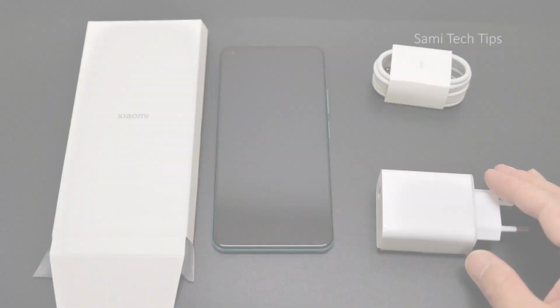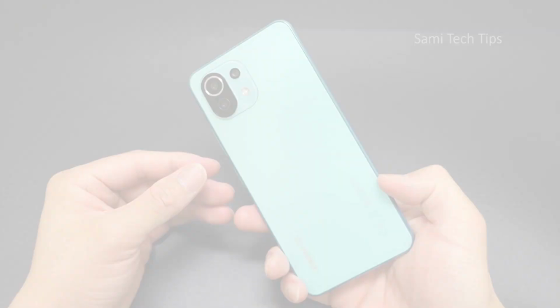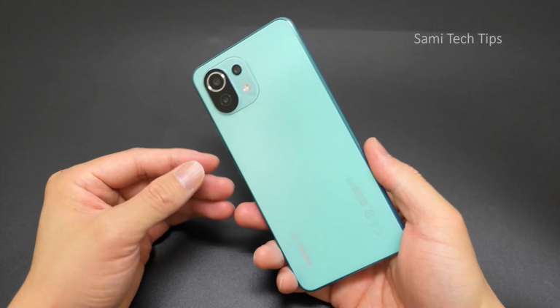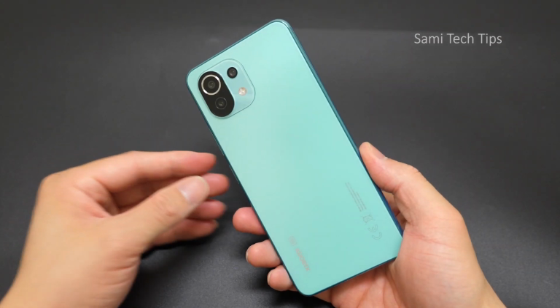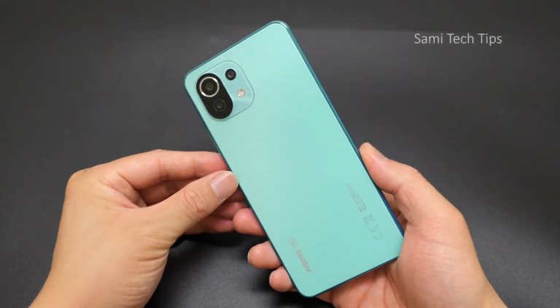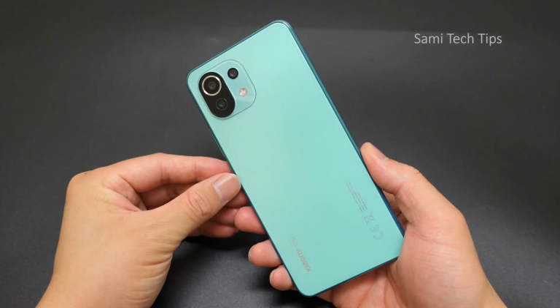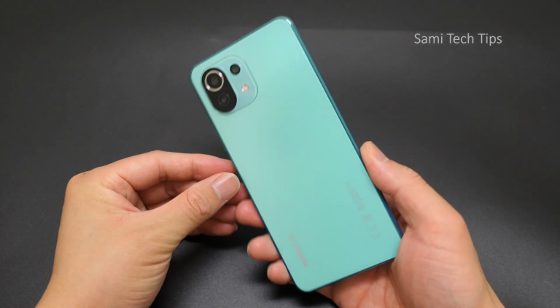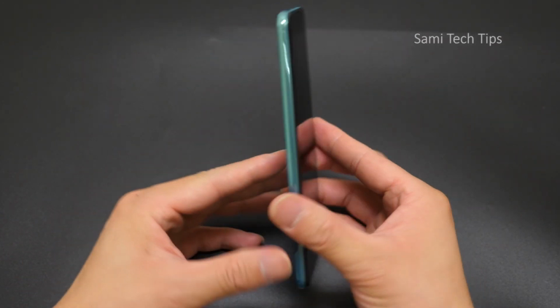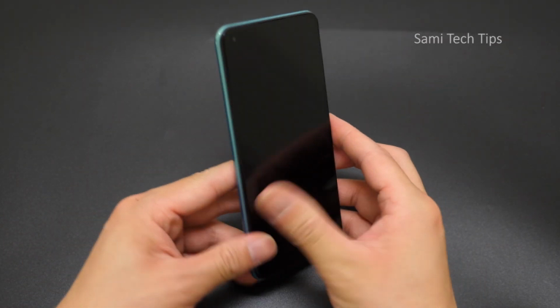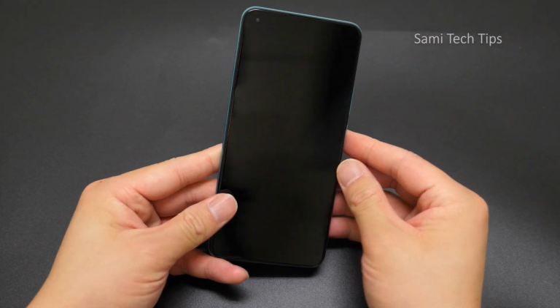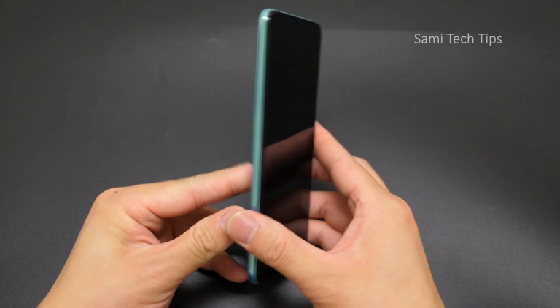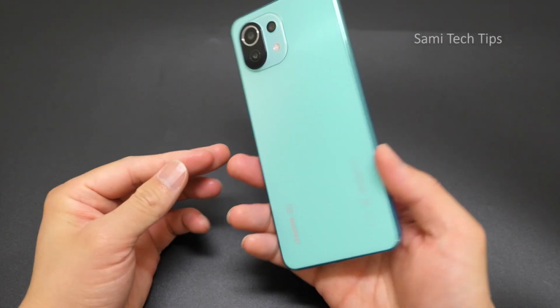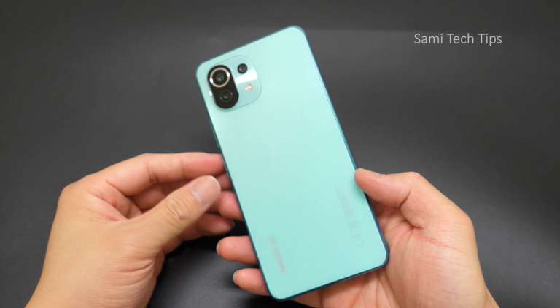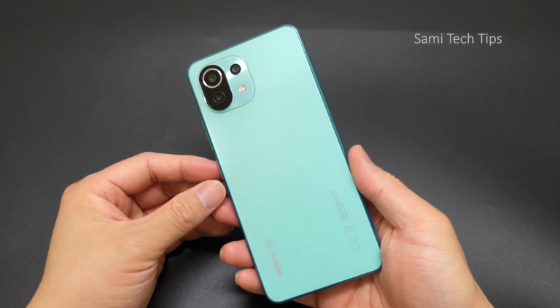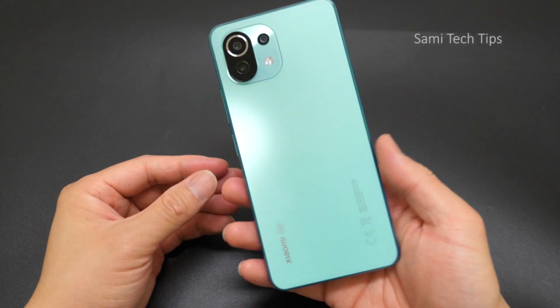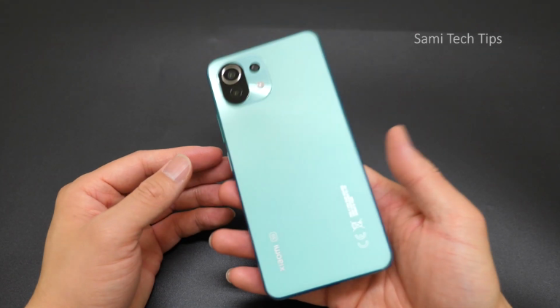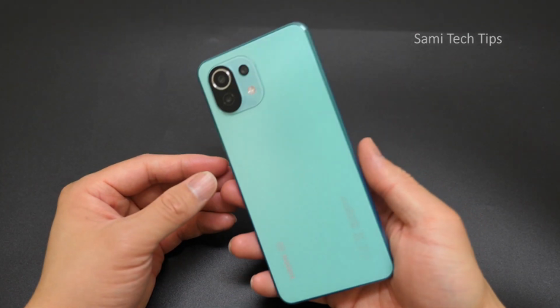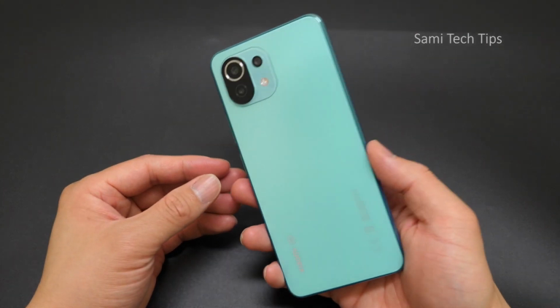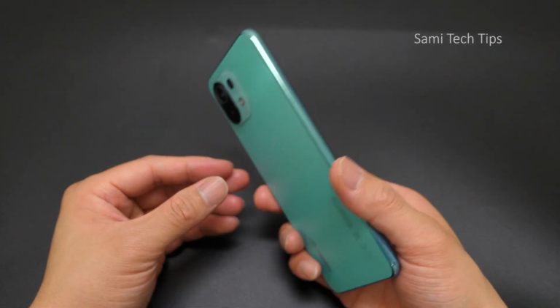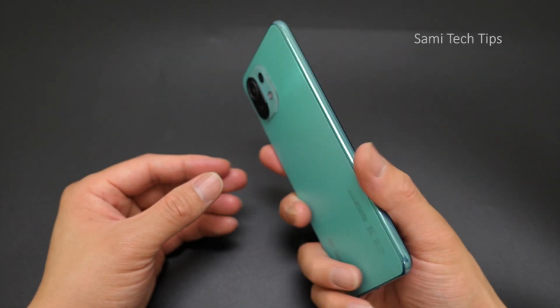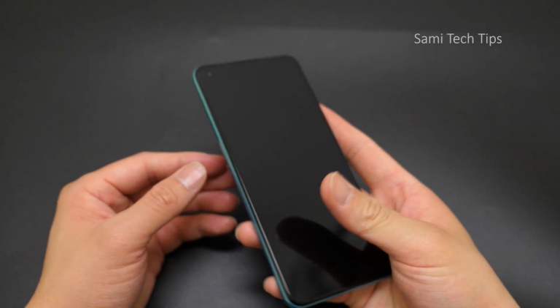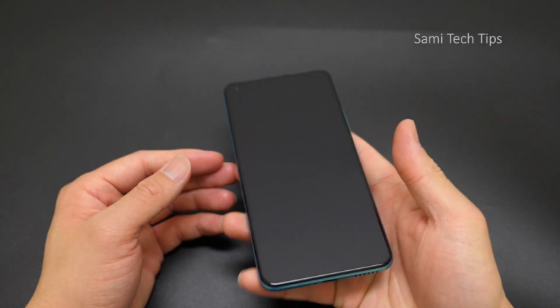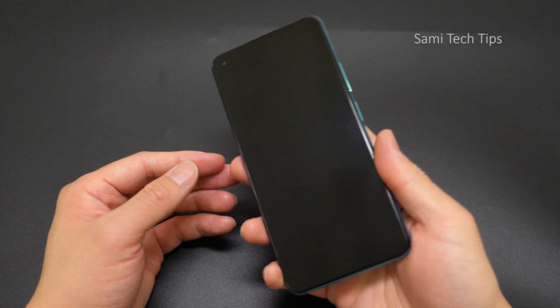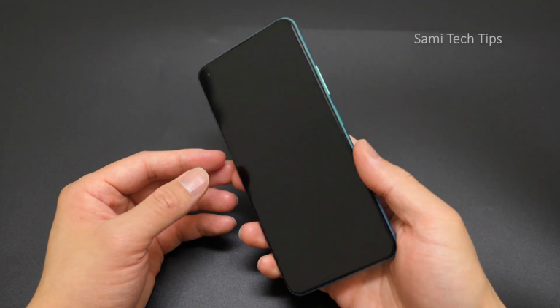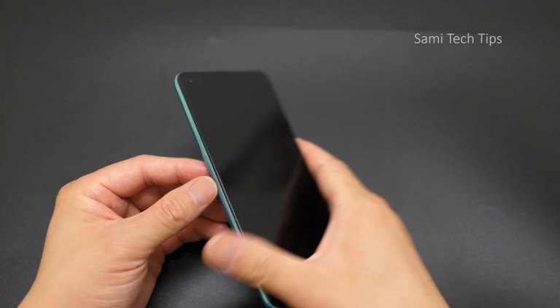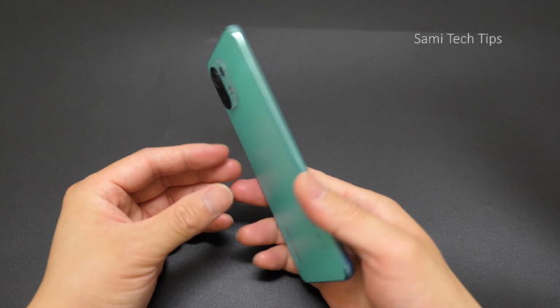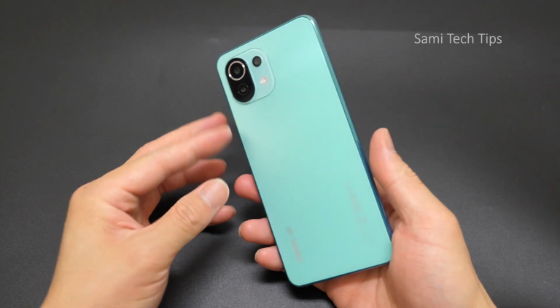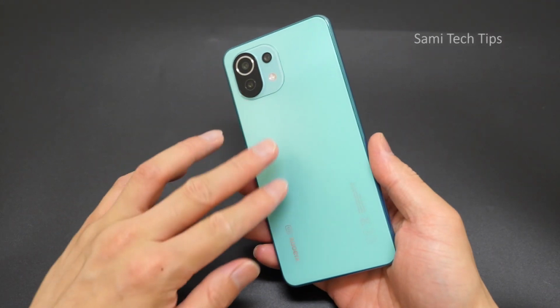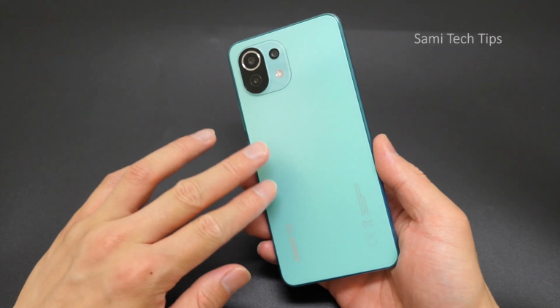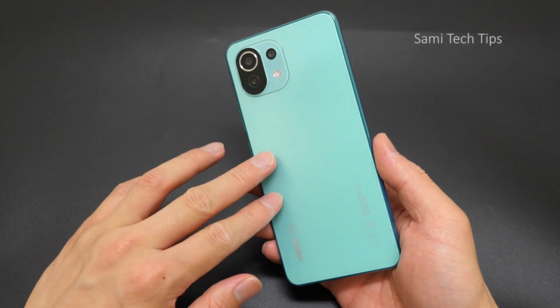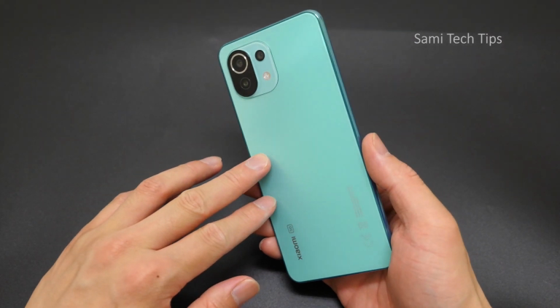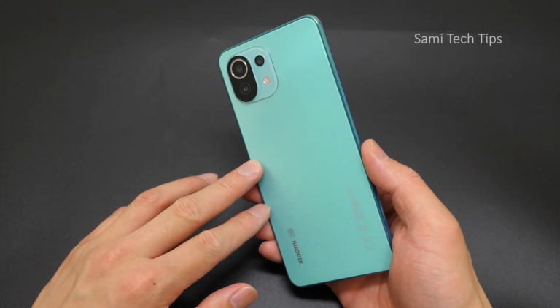And now let's move to the Mi 11 Lite 5G itself. Wow, it's really, really lightweight, it has really good hand feel, and it weighs only 159 grams.